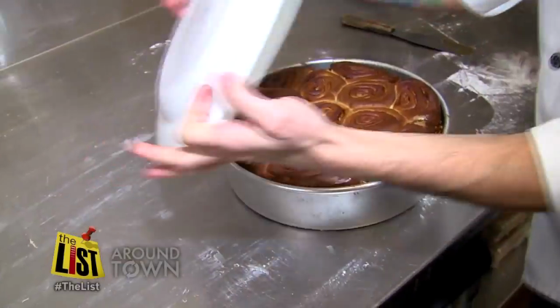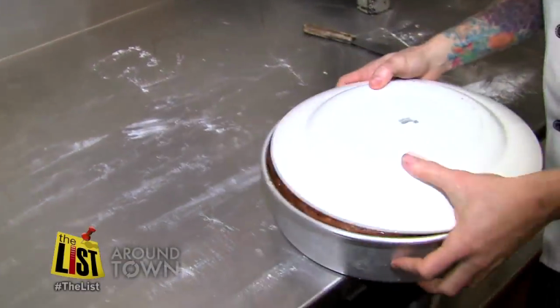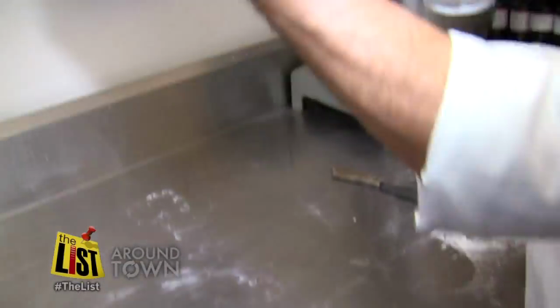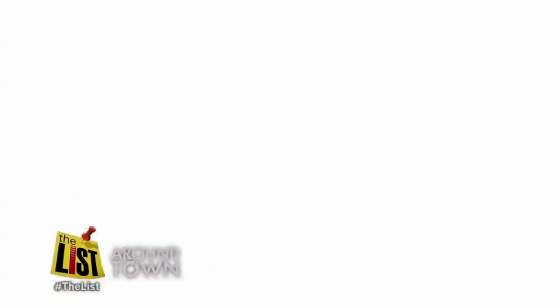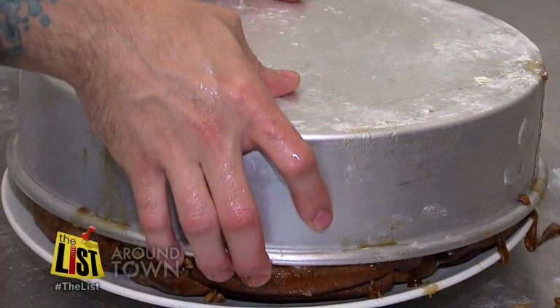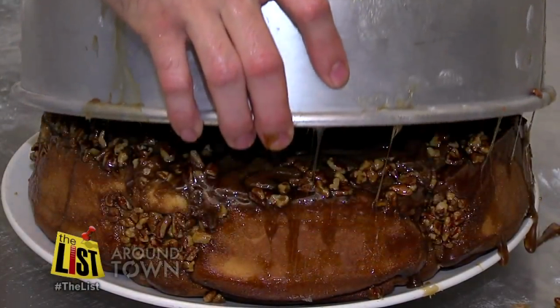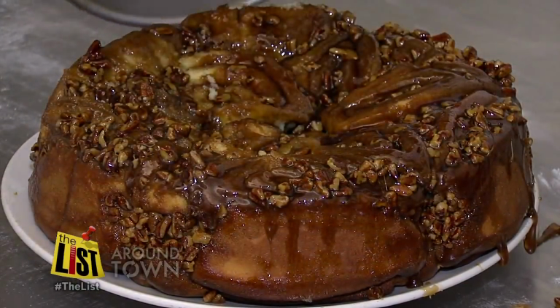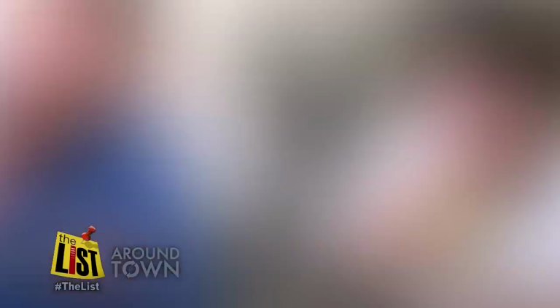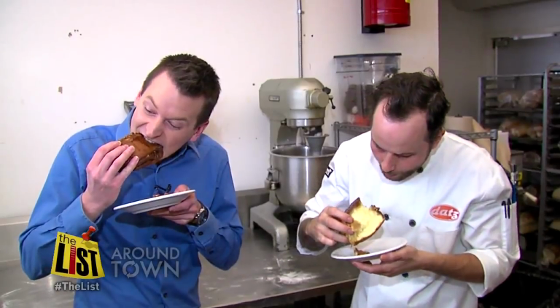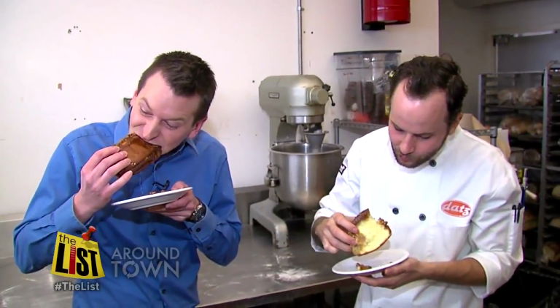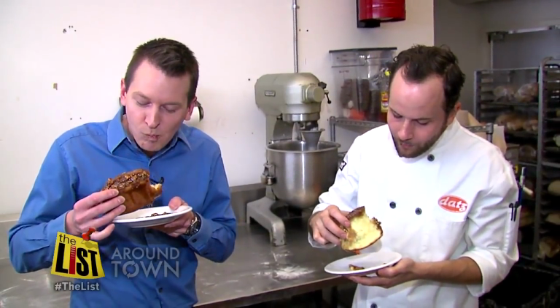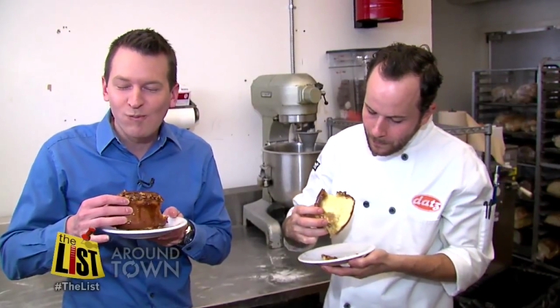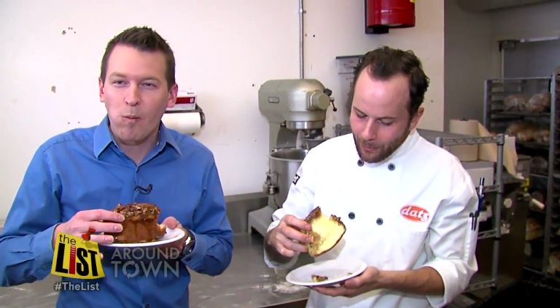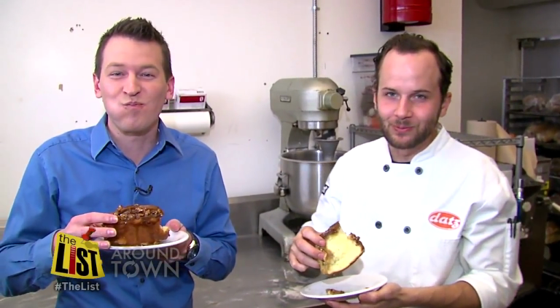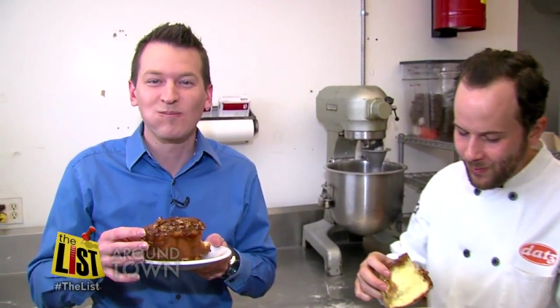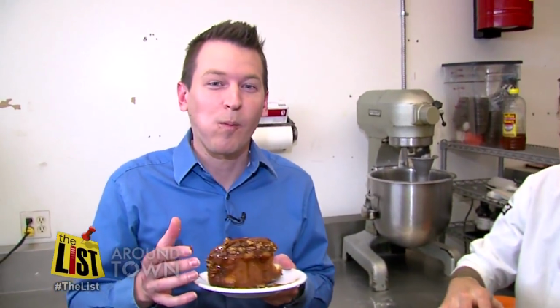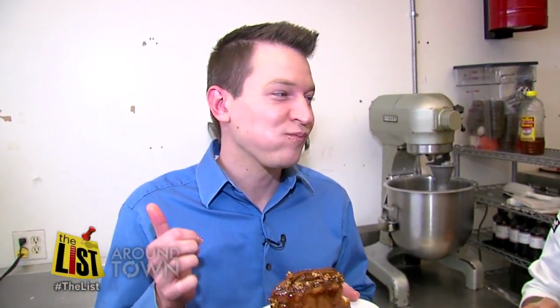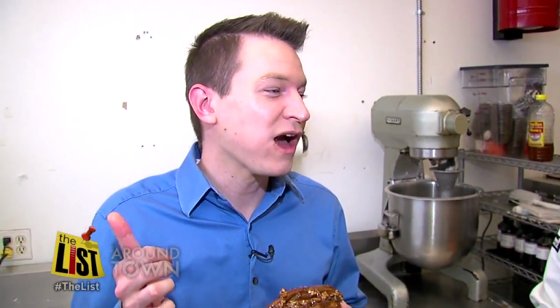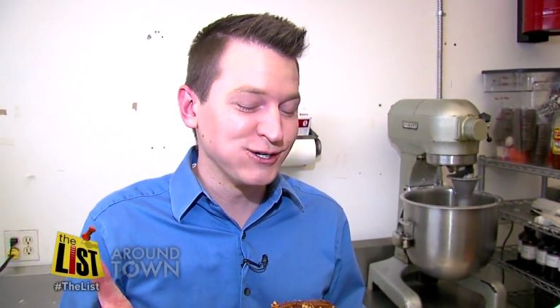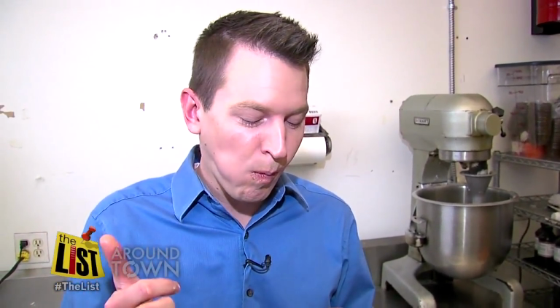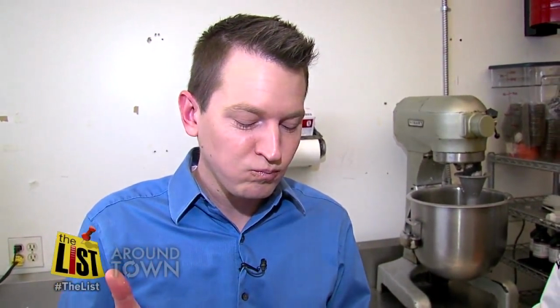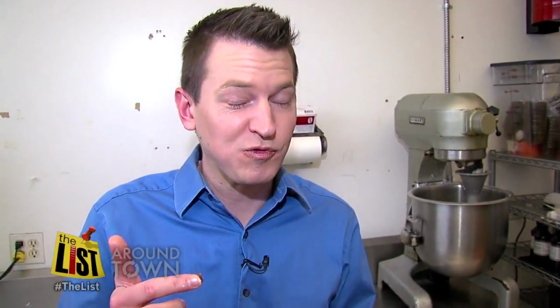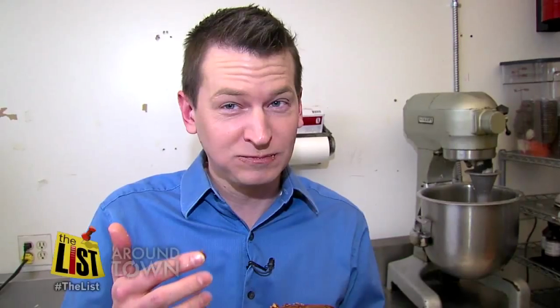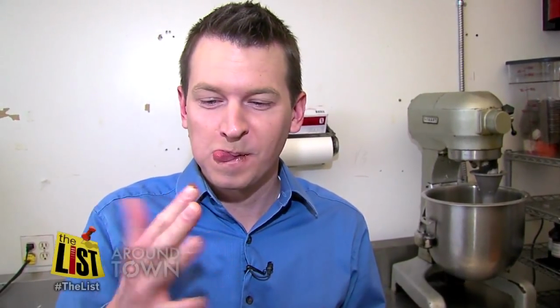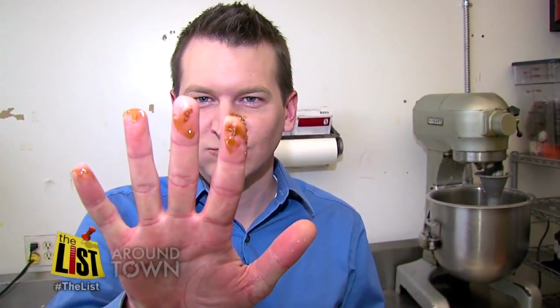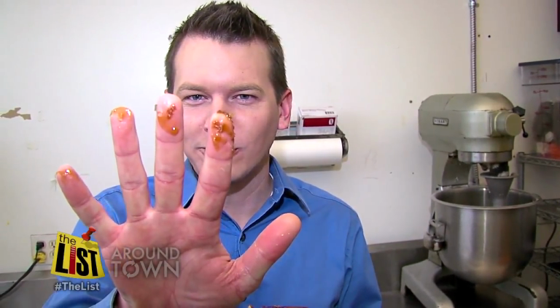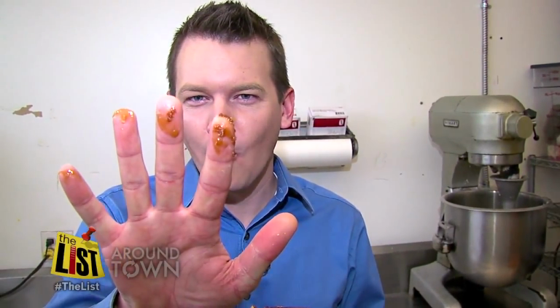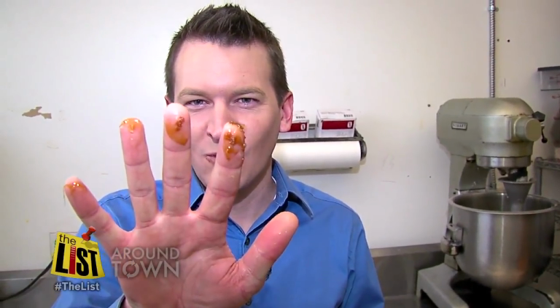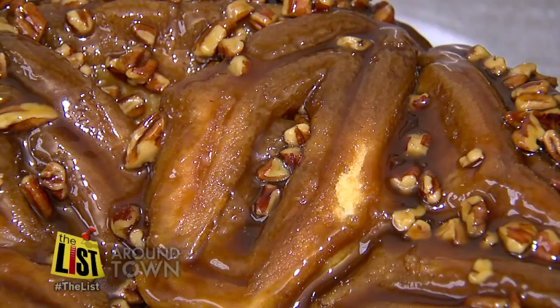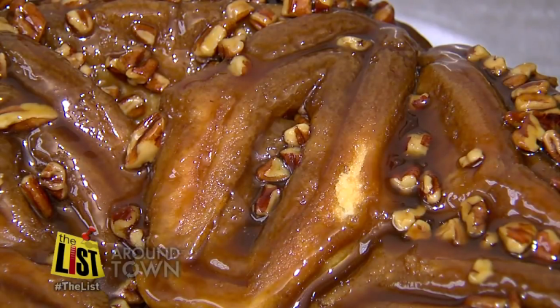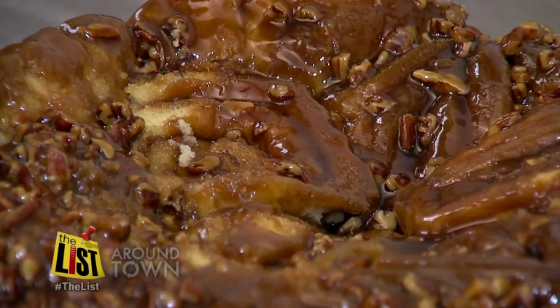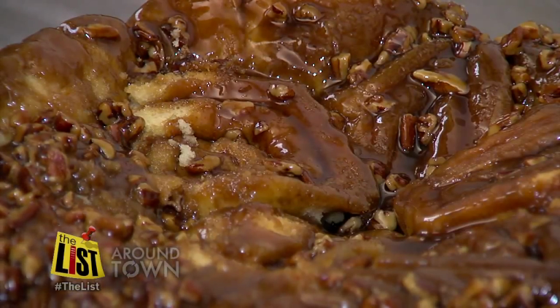Now here's the good part — out of the pan and onto the plate, and in no time they're into your mouth. That is good. Sticky. Now that's a sign of goodness right there. Sticky buns, sticky fingers.